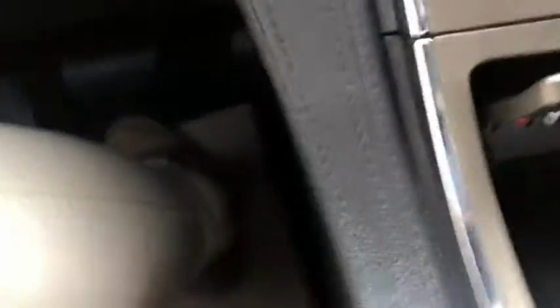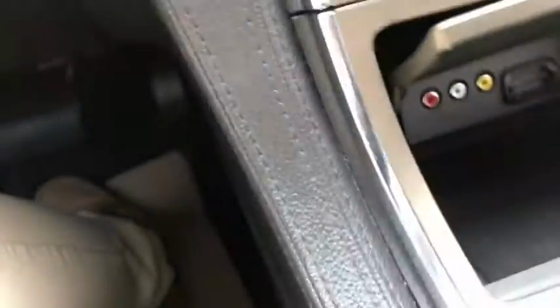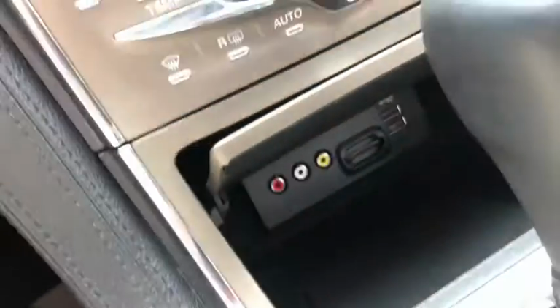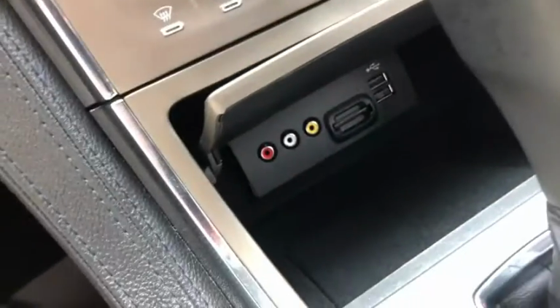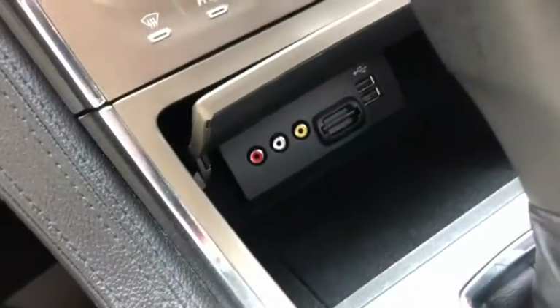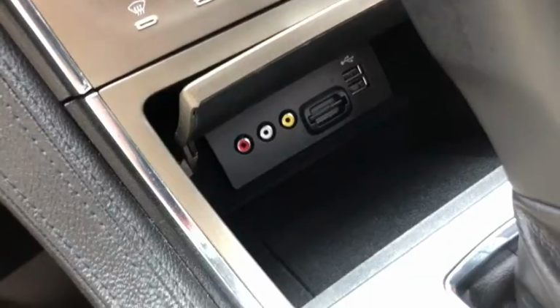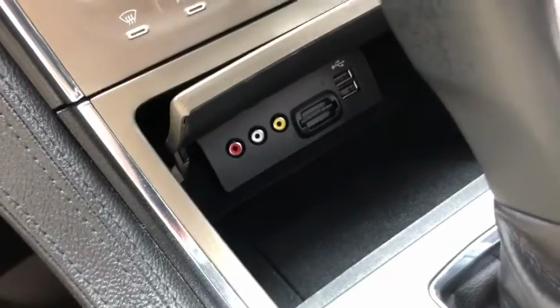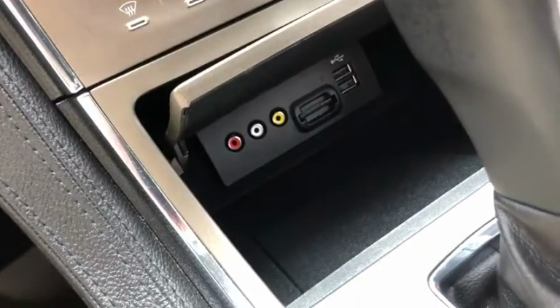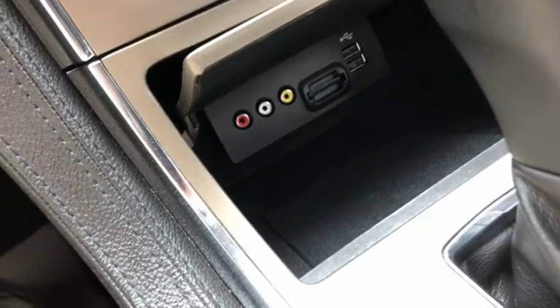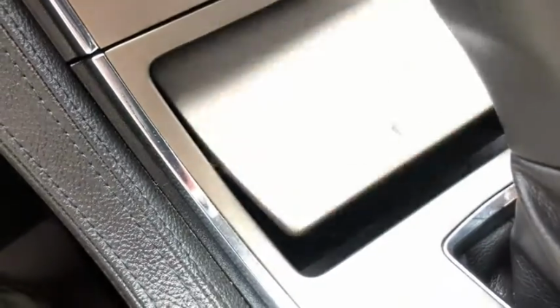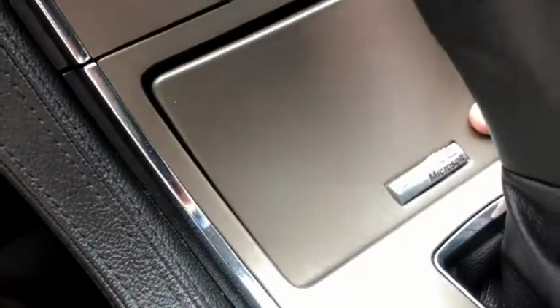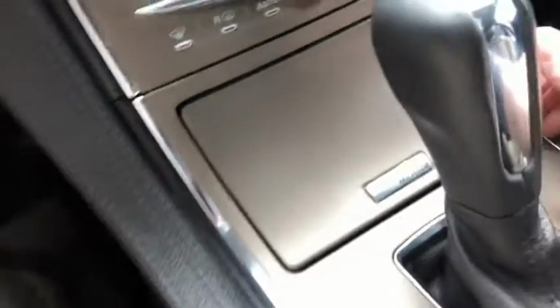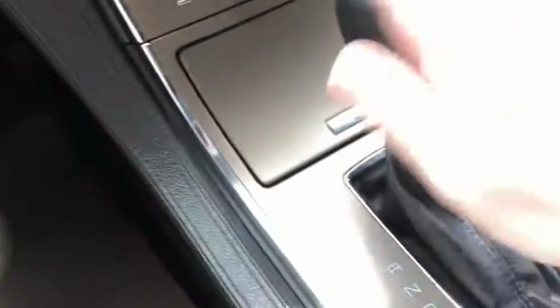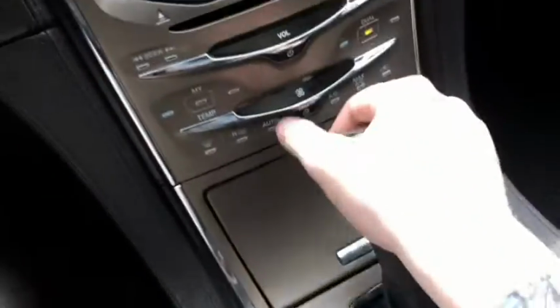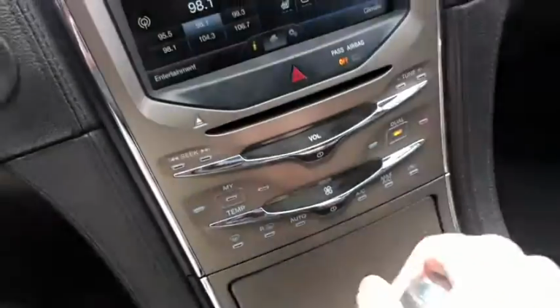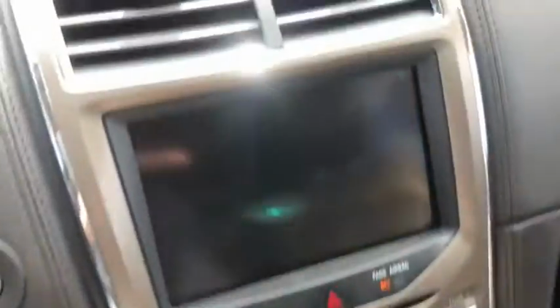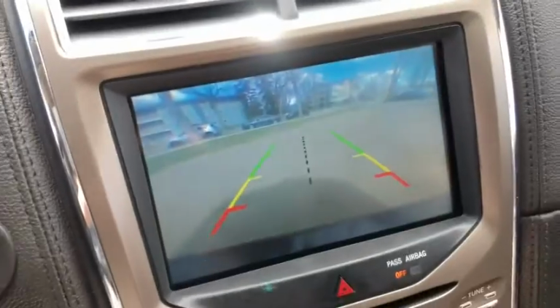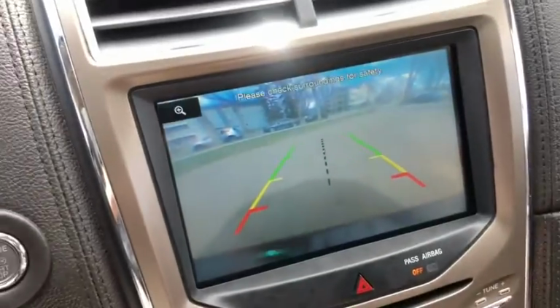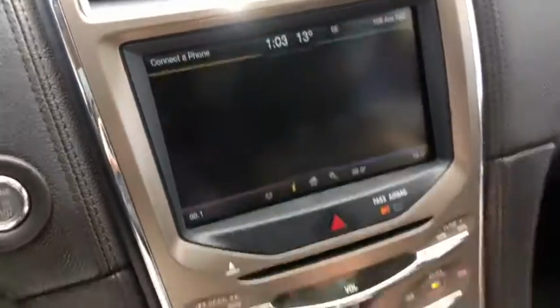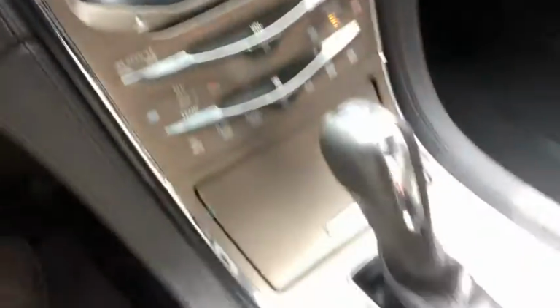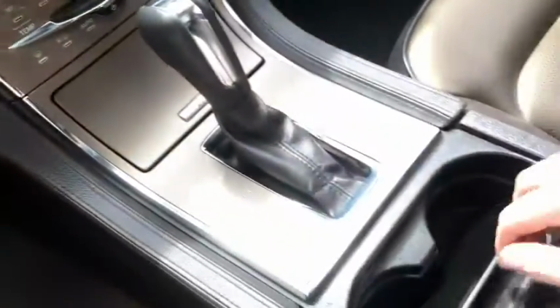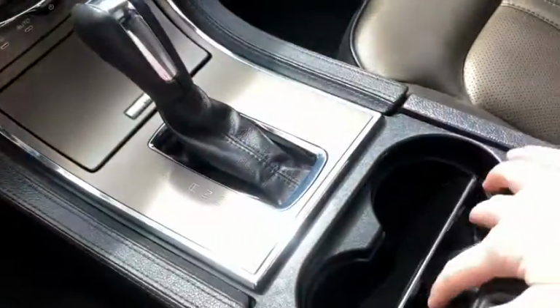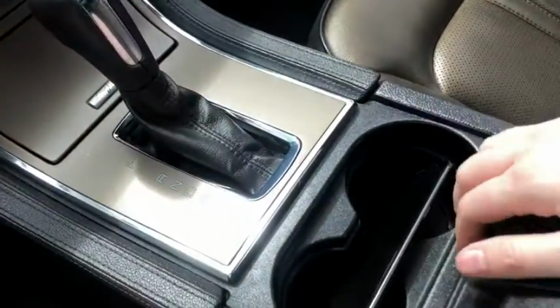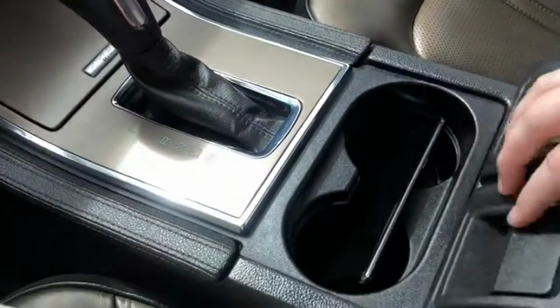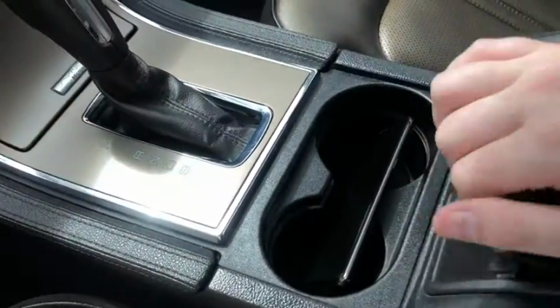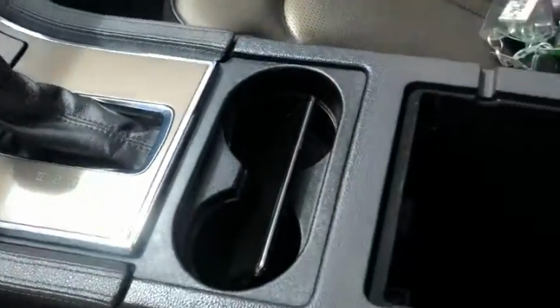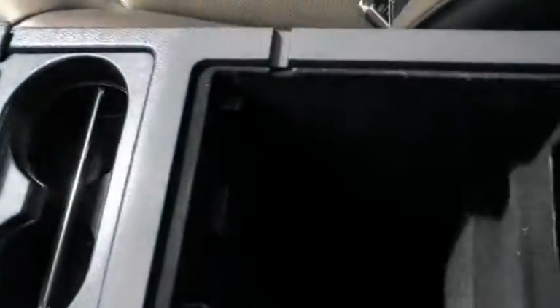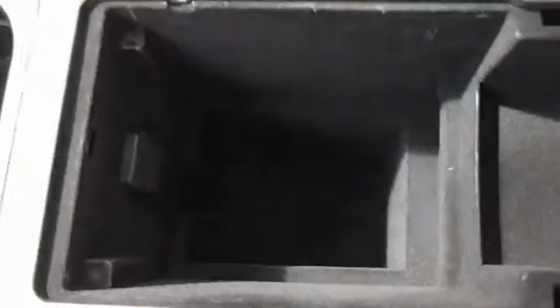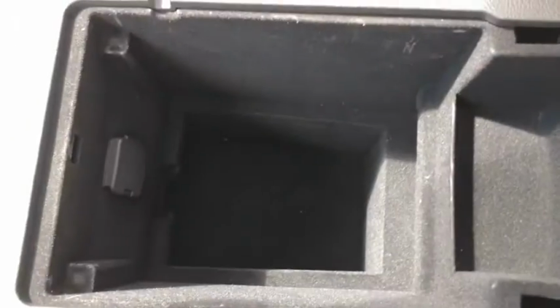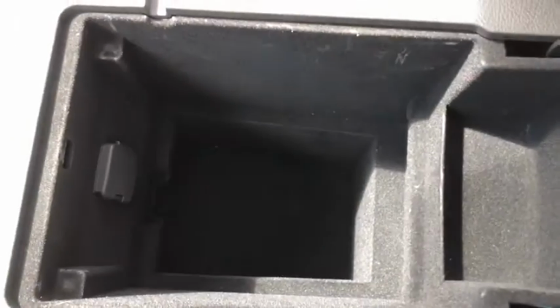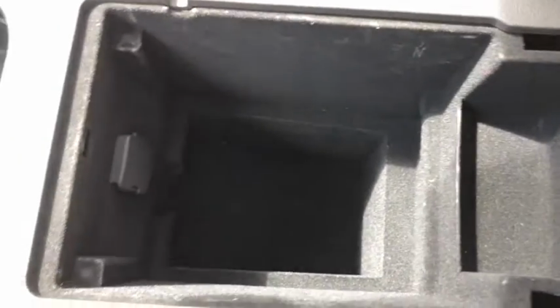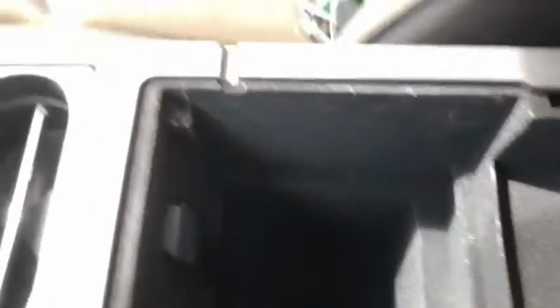Inside of this small console you have your two USB plug-ins as well as an AV plug-in. Then you have your gear shifter which of course will bring up the camera when you shift. Then you have two cup holders here in the middle and you have your center console with a 12 volt outlet.